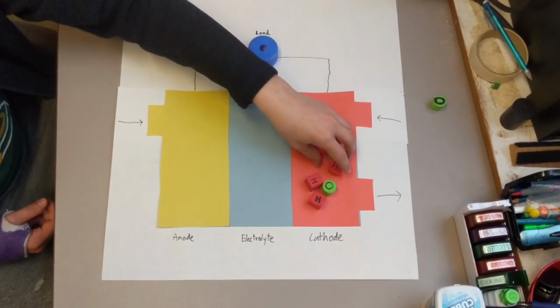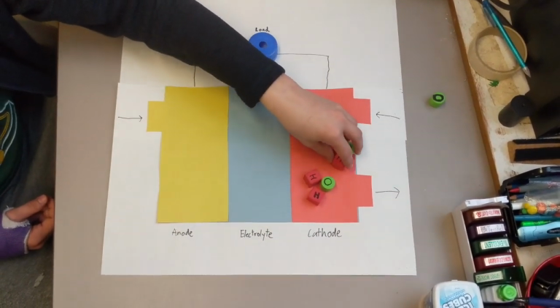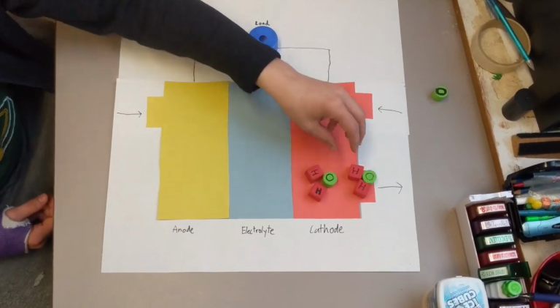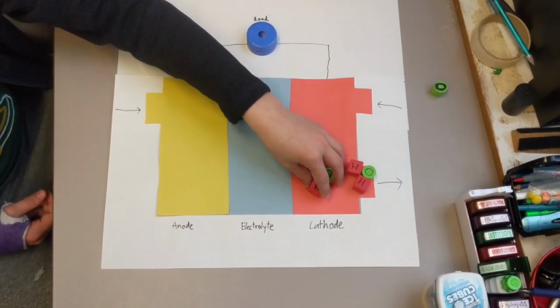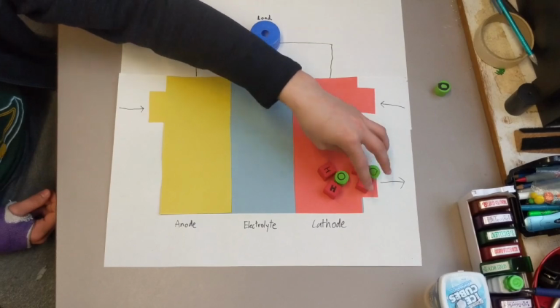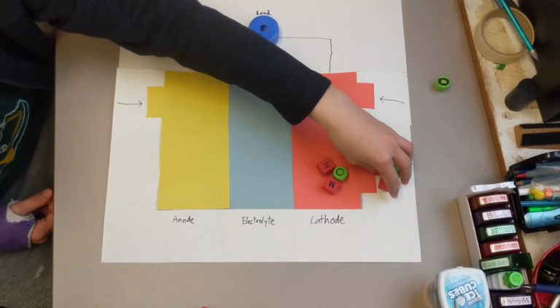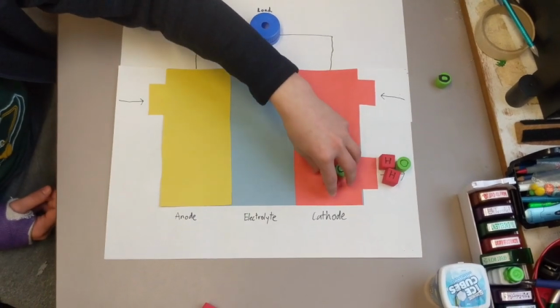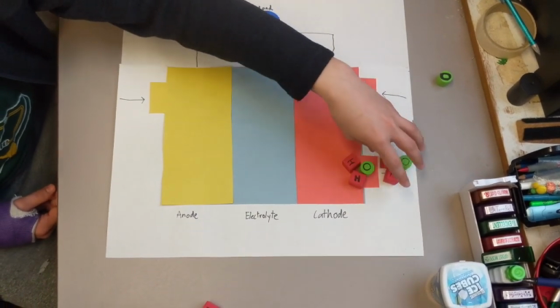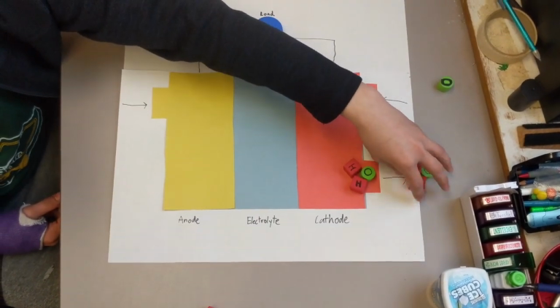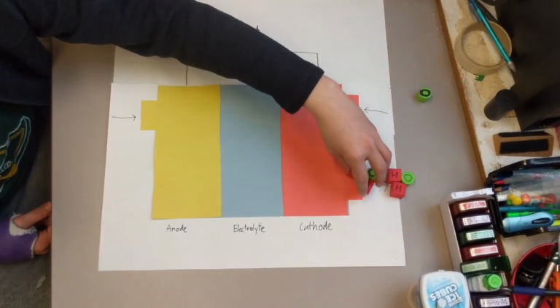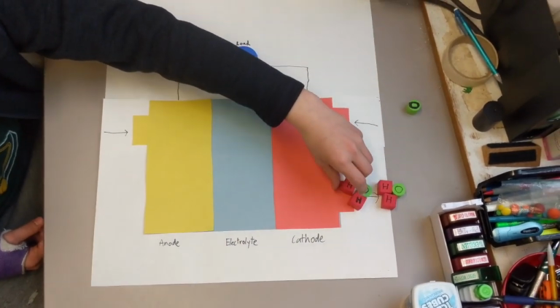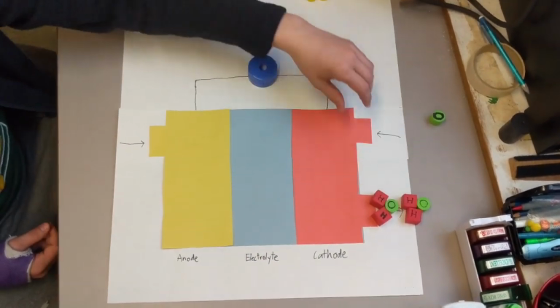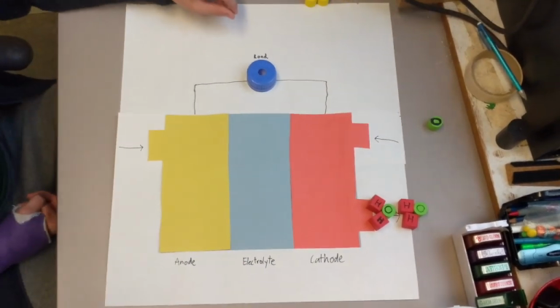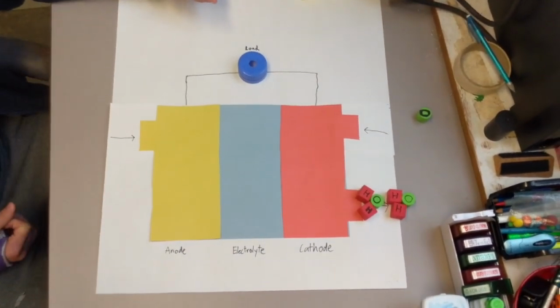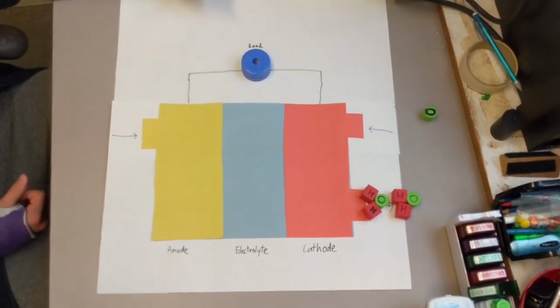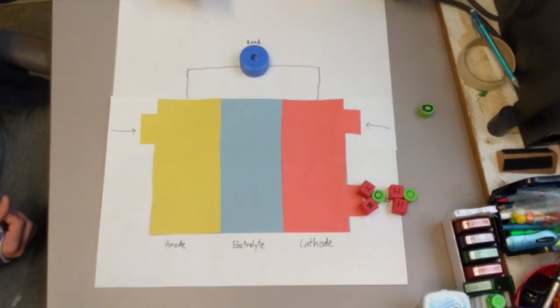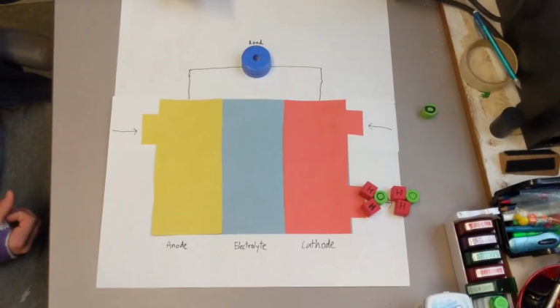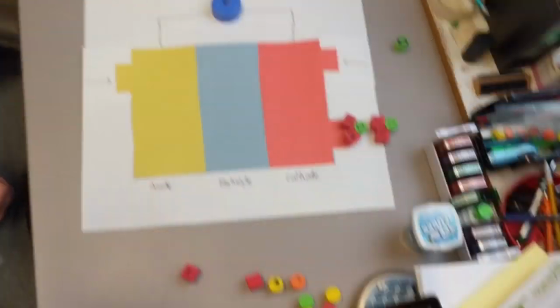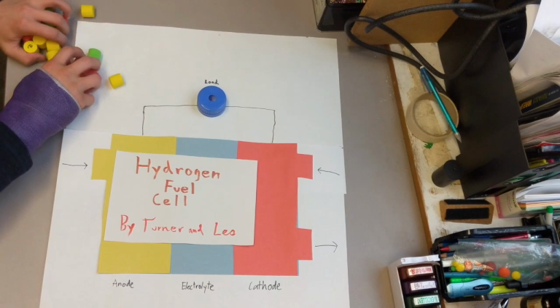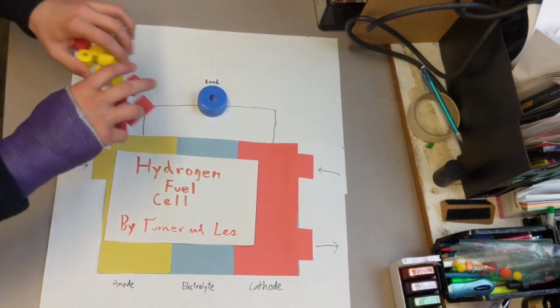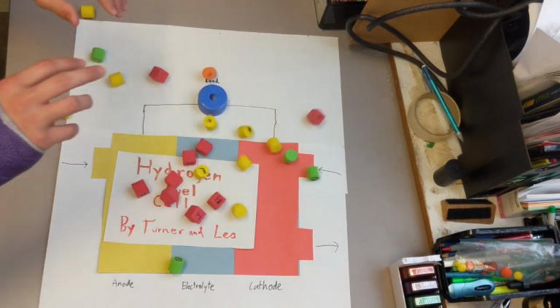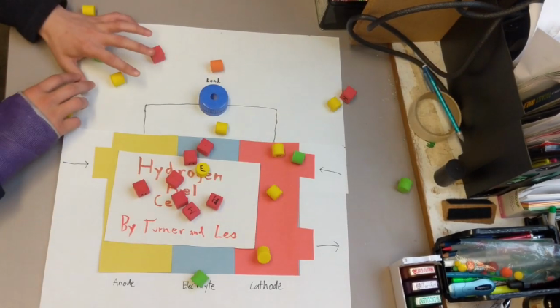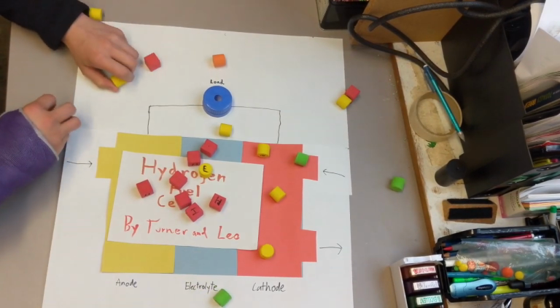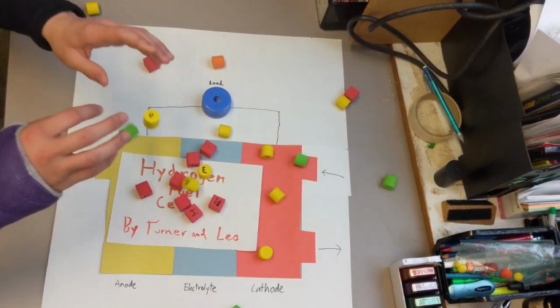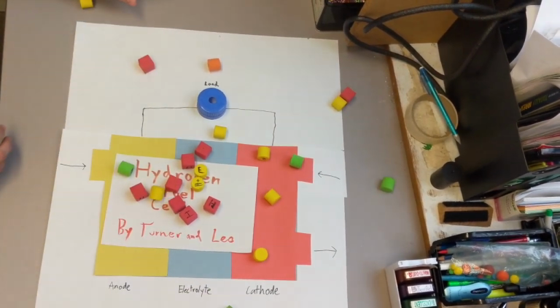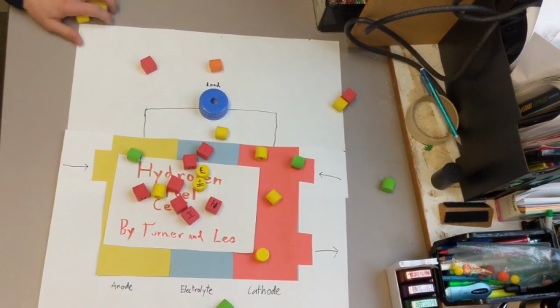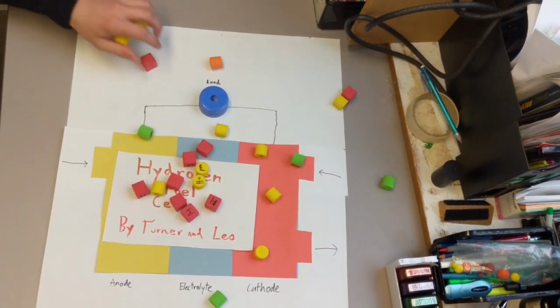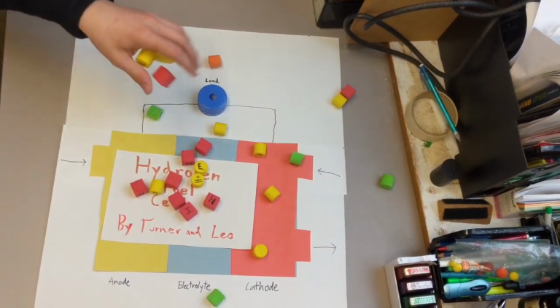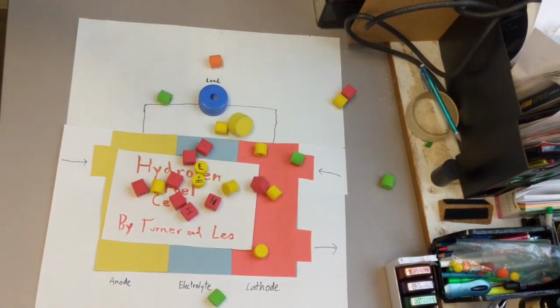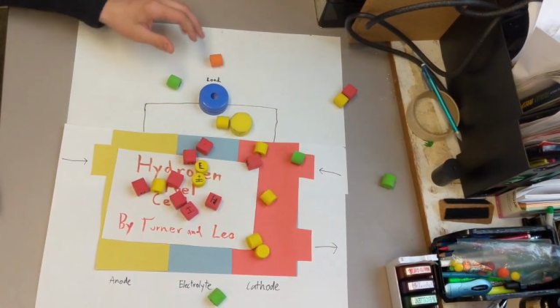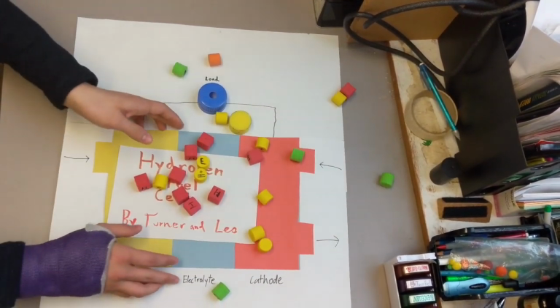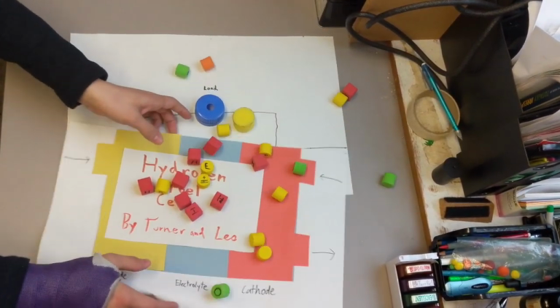This produces a waste product of water. This is the only waste product of the hydrogen fuel cell. This is how the hydrogen fuel cell turns chemical energy into electrical energy.